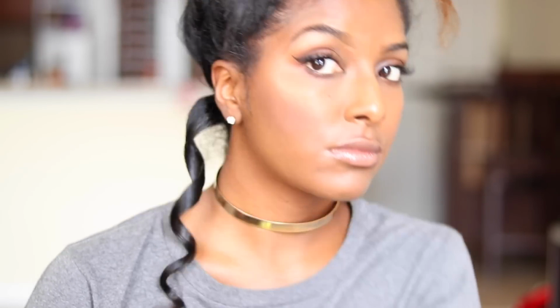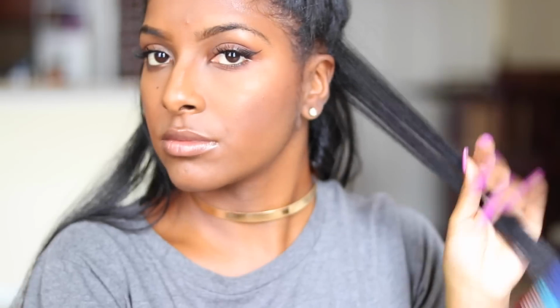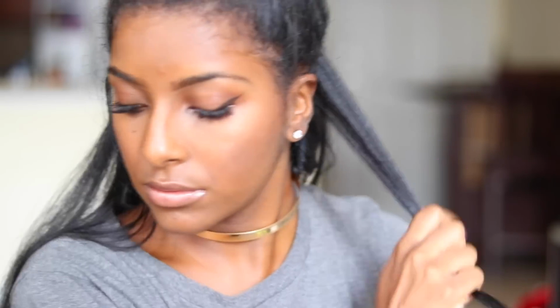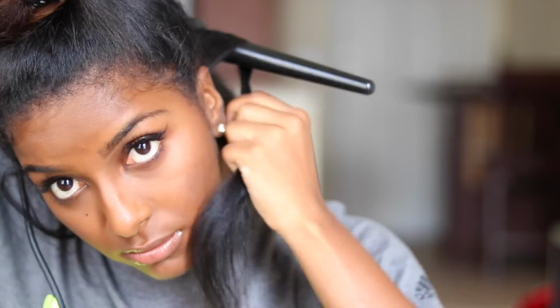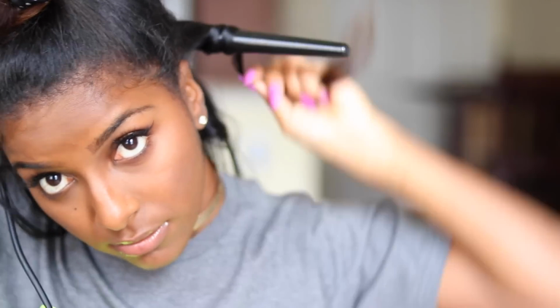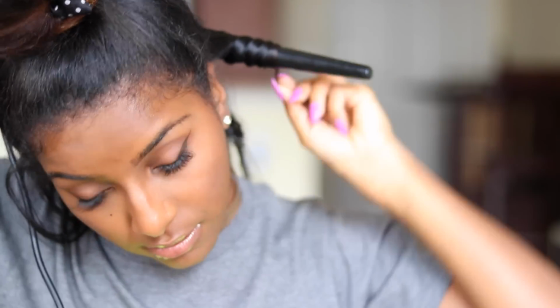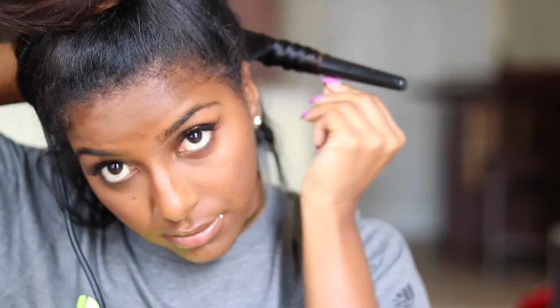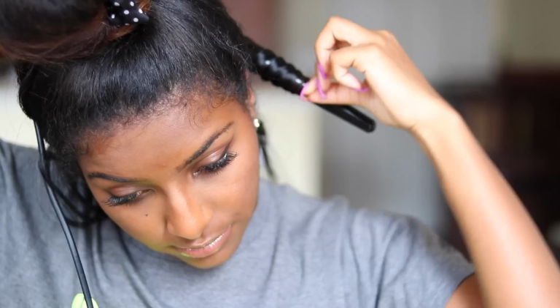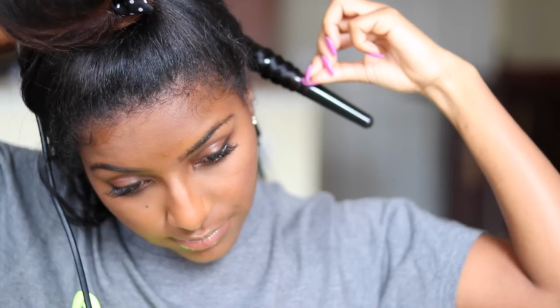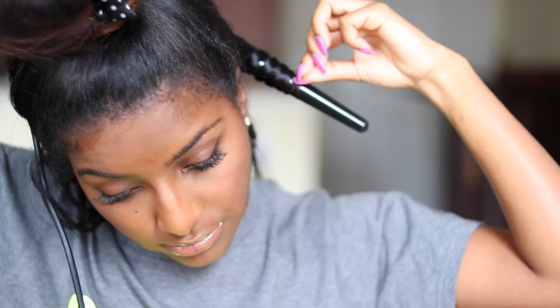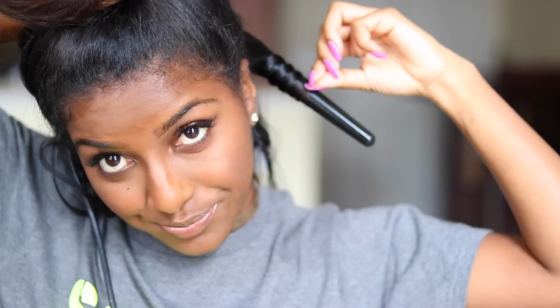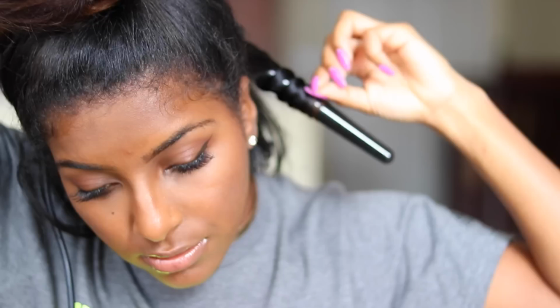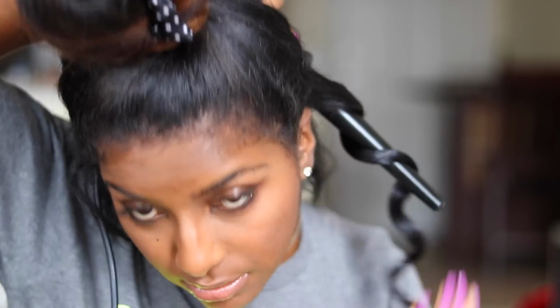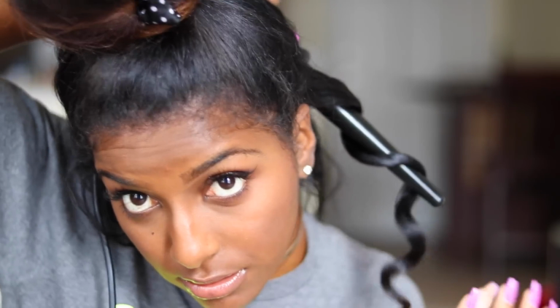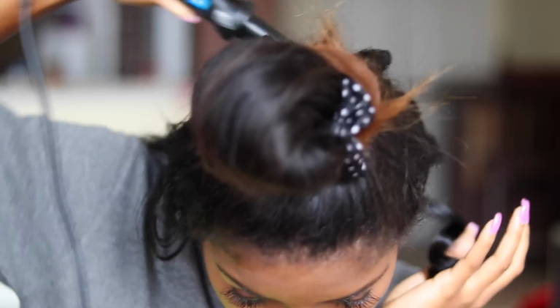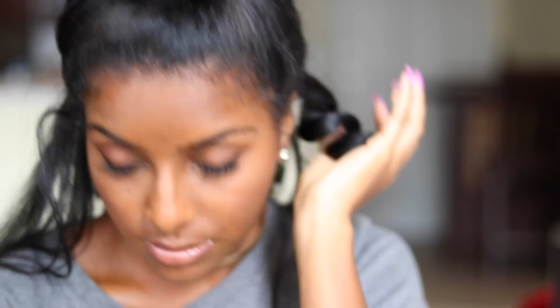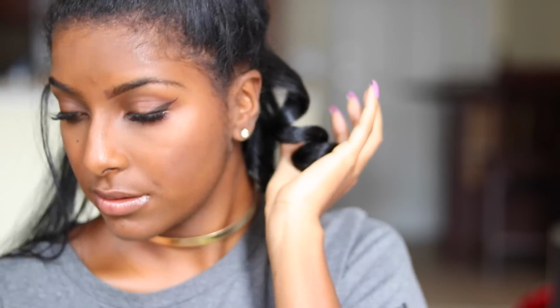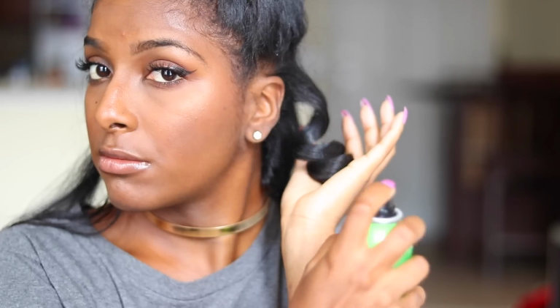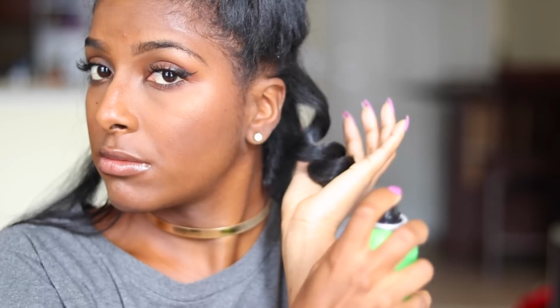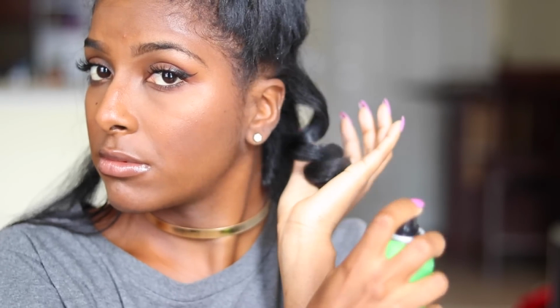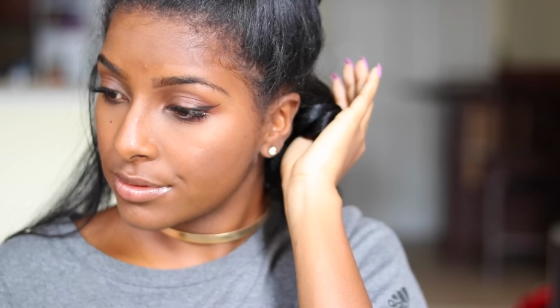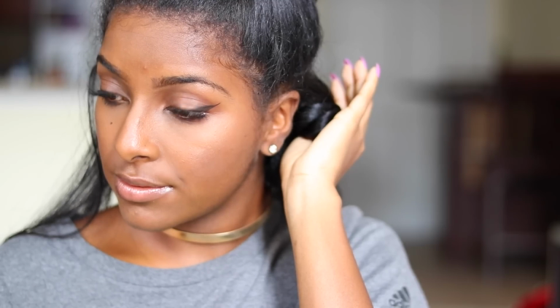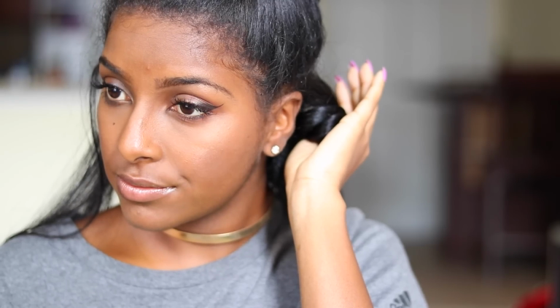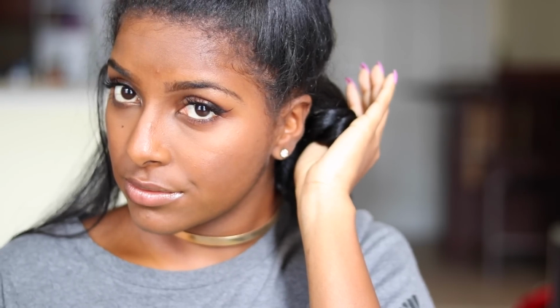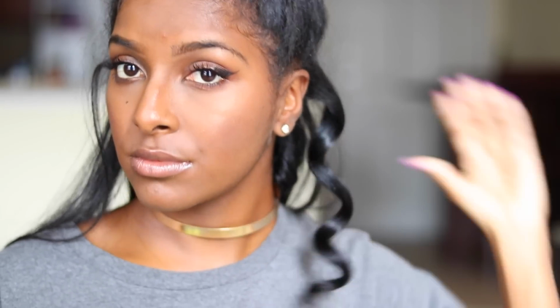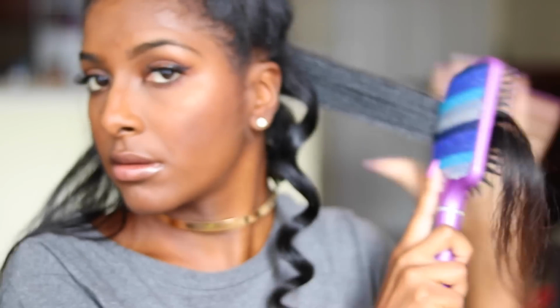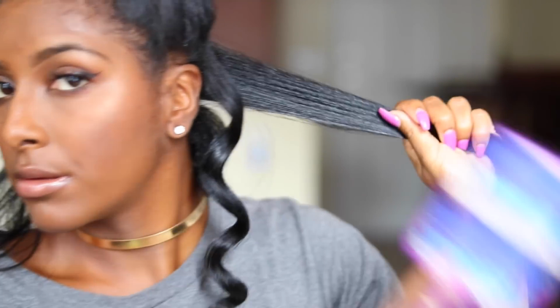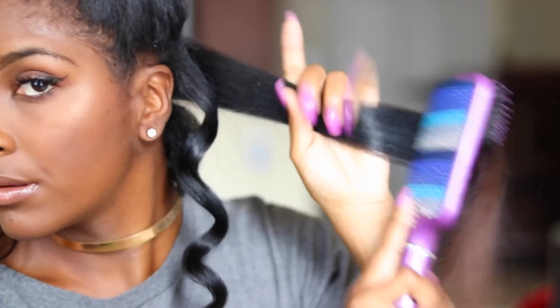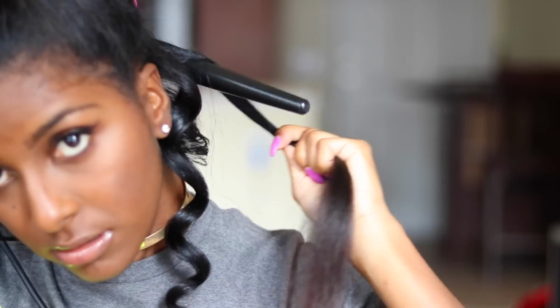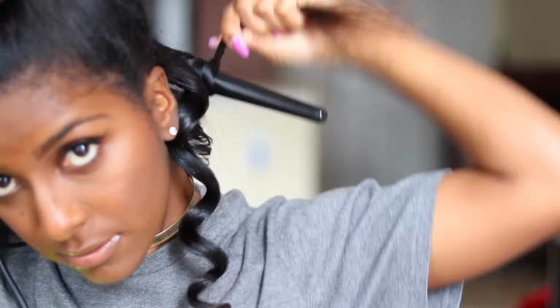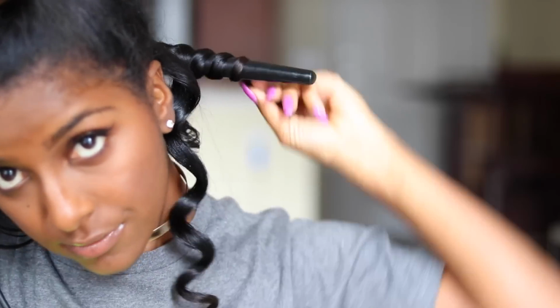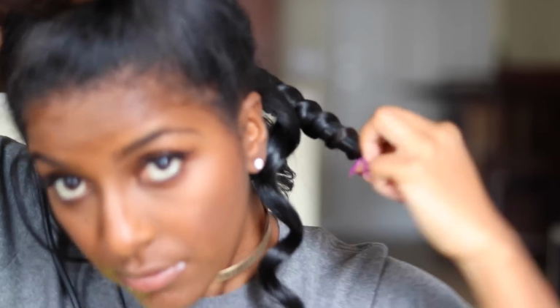Taking a one-inch section, making sure it's nice and brushed out, and taking the barrel facing it away from my face, holding the curl on the wand for 15 seconds. Before letting the curl drop, I spray it down with the holding spray and hold it for another five seconds, then let it go.